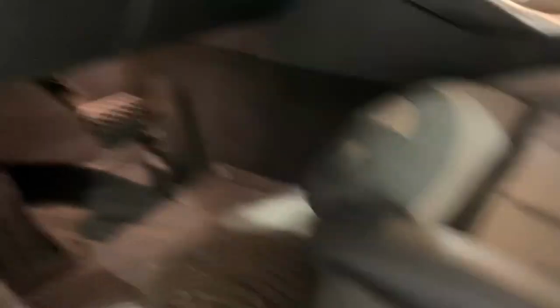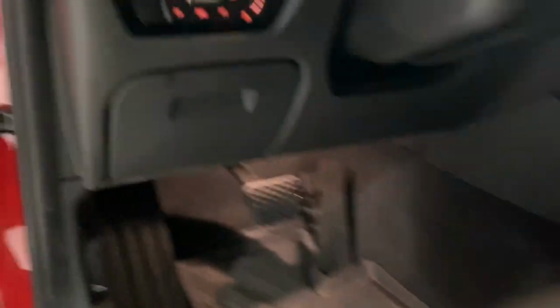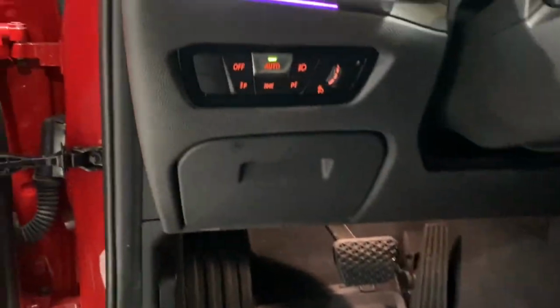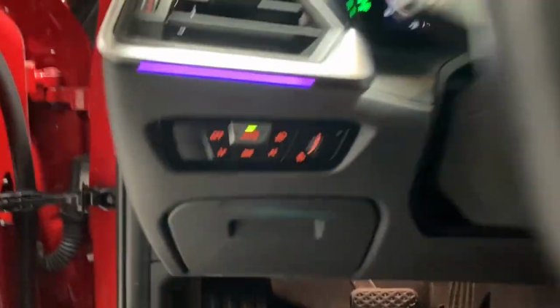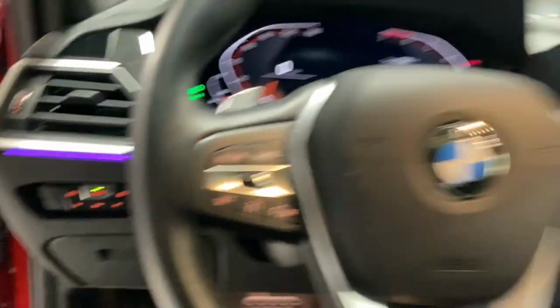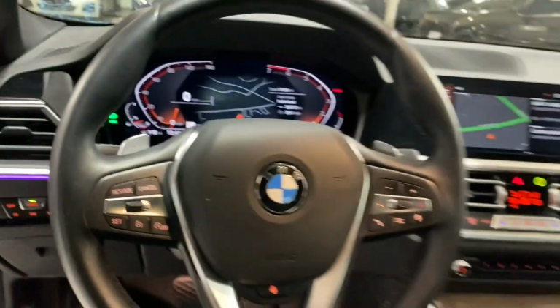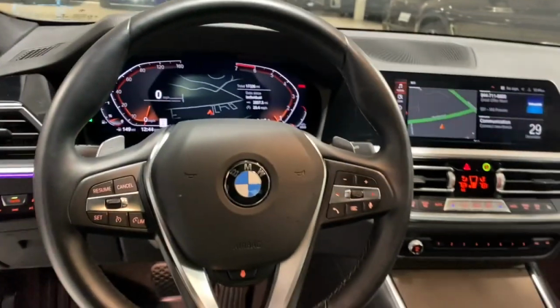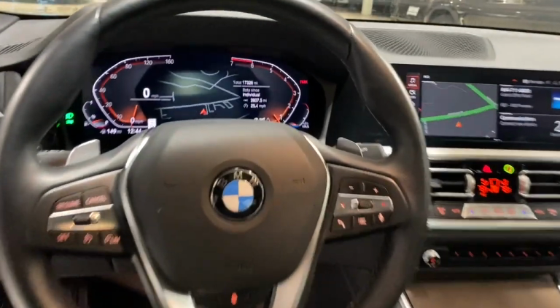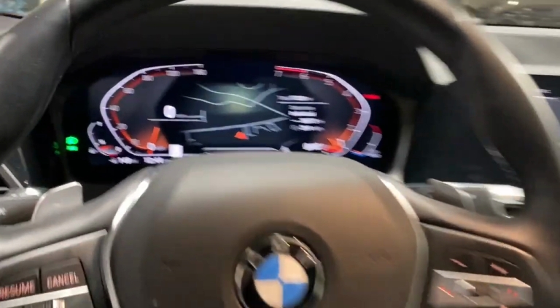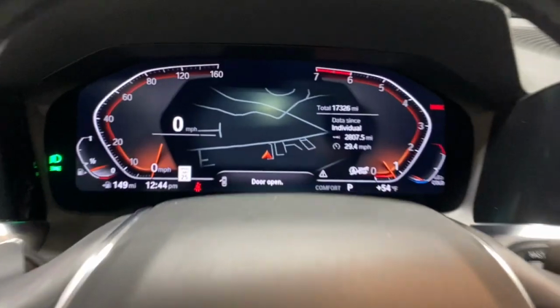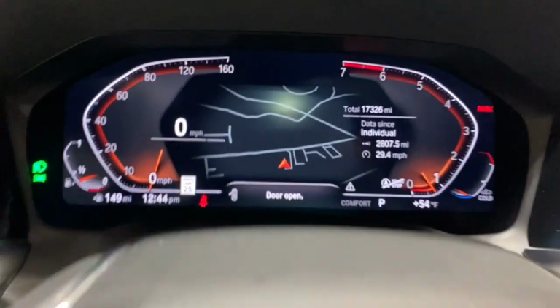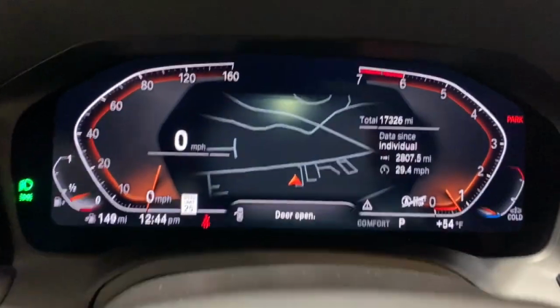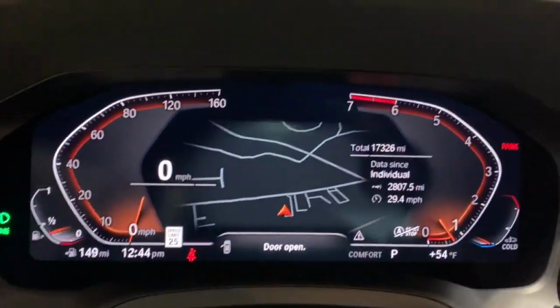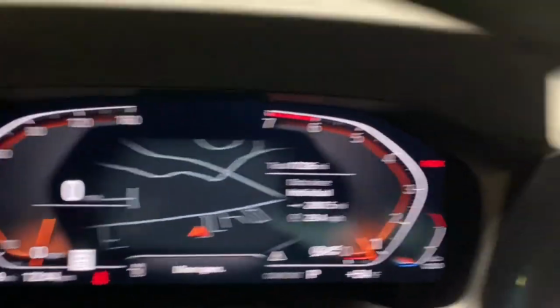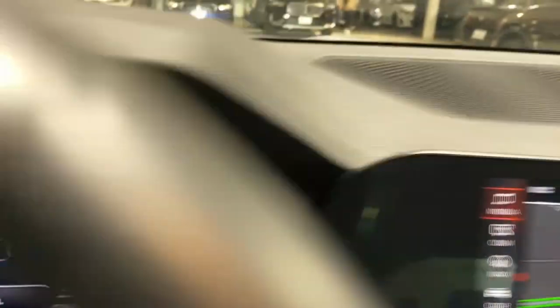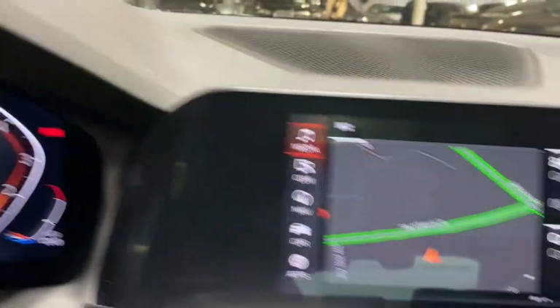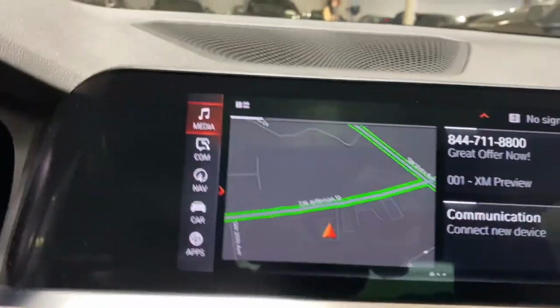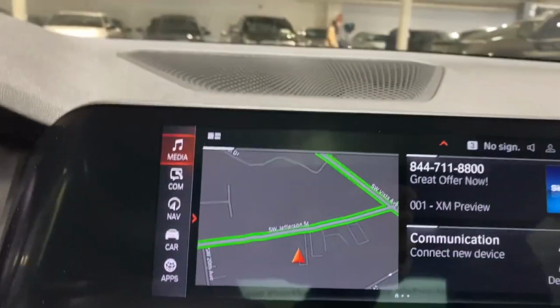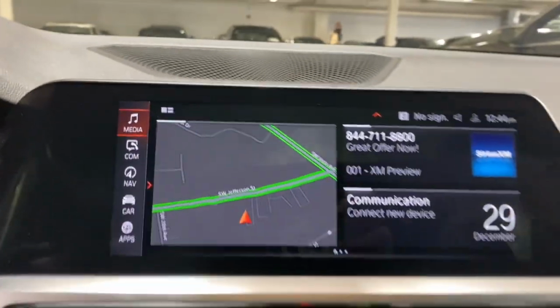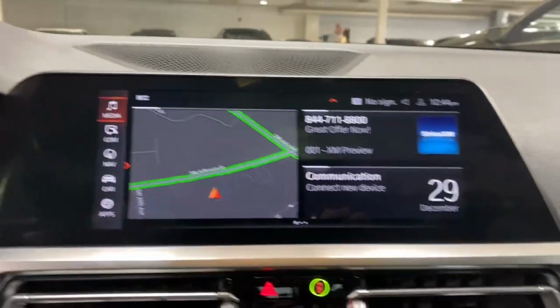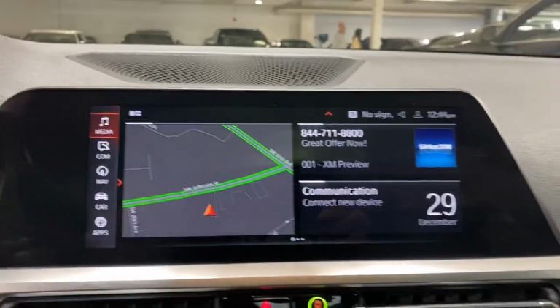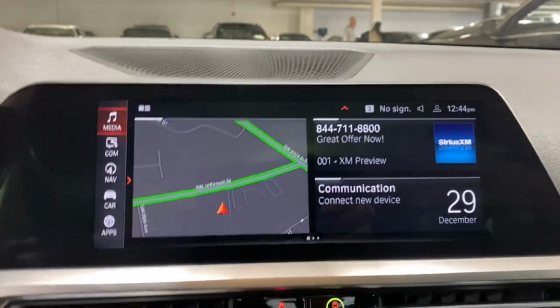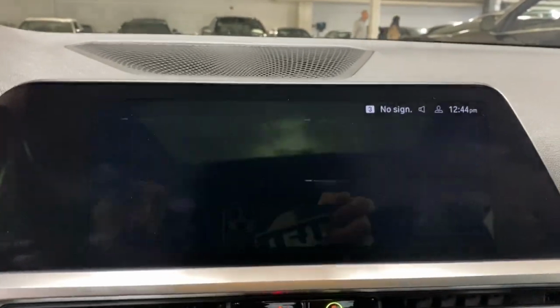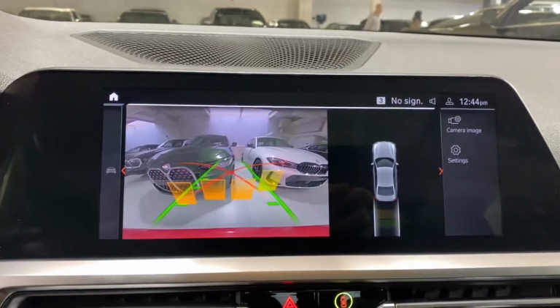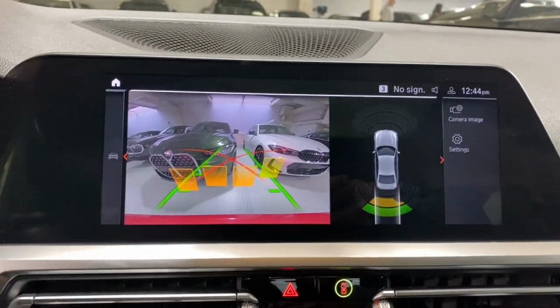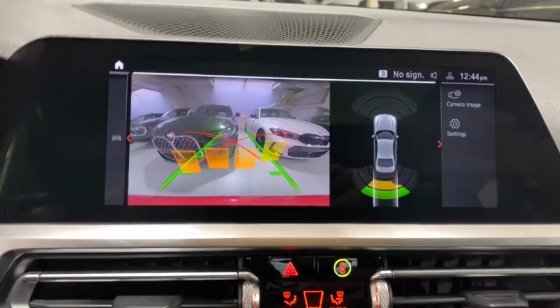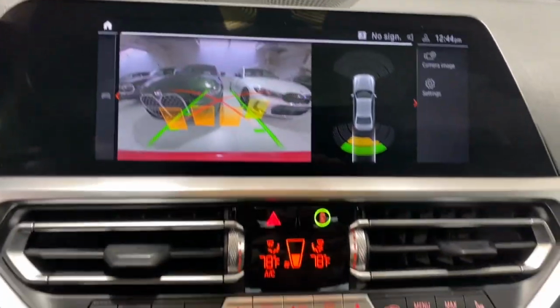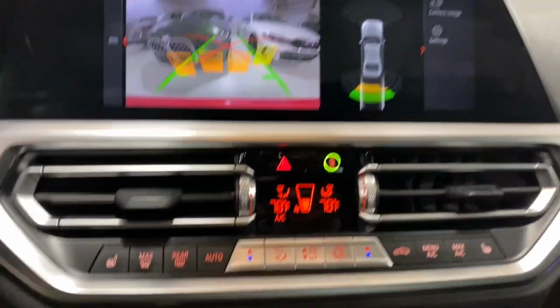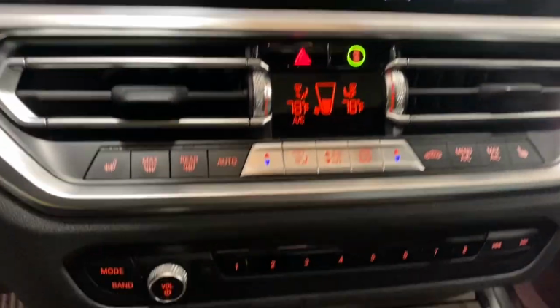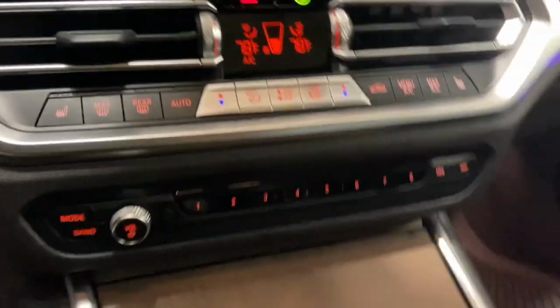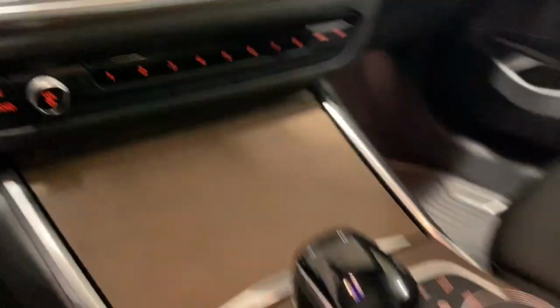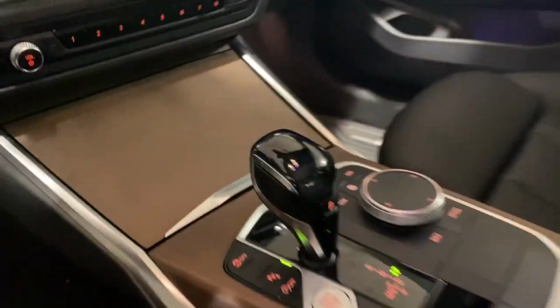These are just some of the great options this vehicle comes with: navigation system, blind spot monitor. Refined, intelligent, and balanced, with a fierce lust for performance — the 3 Series sedan.